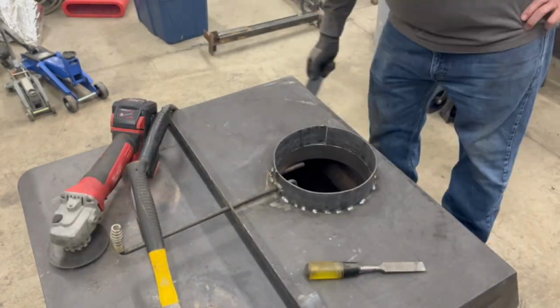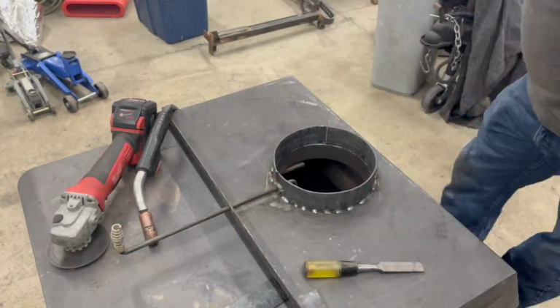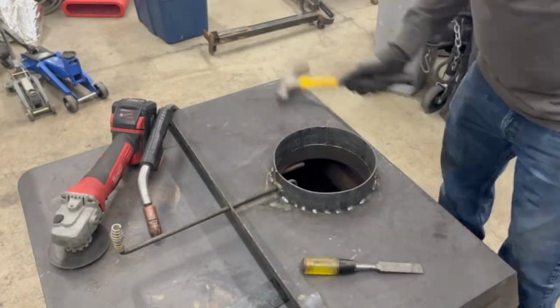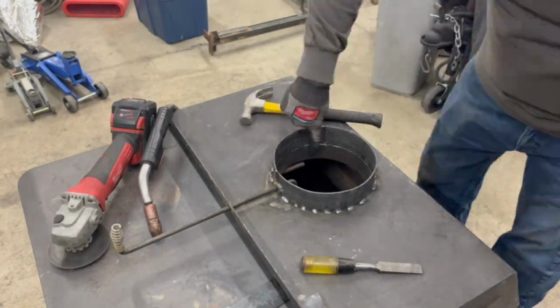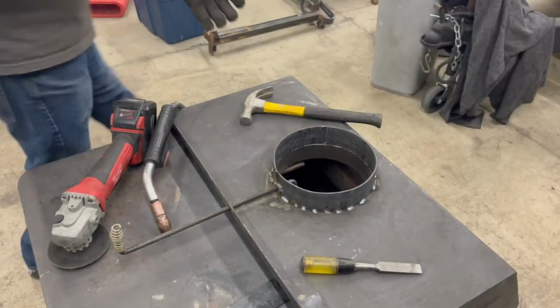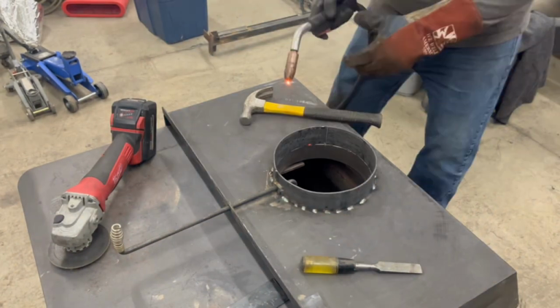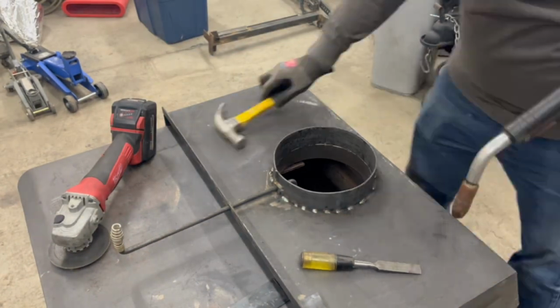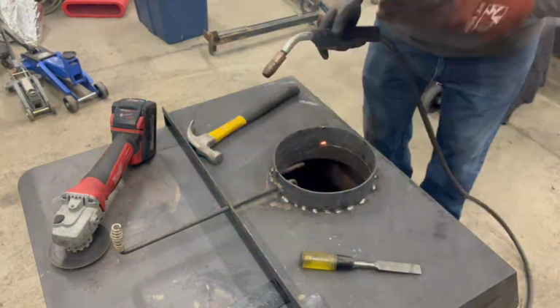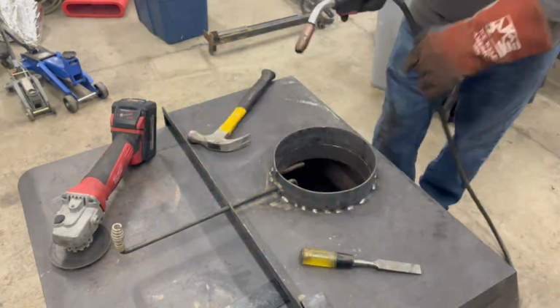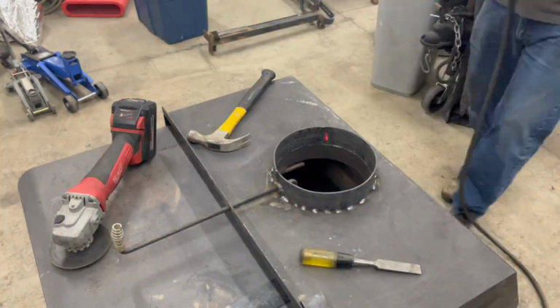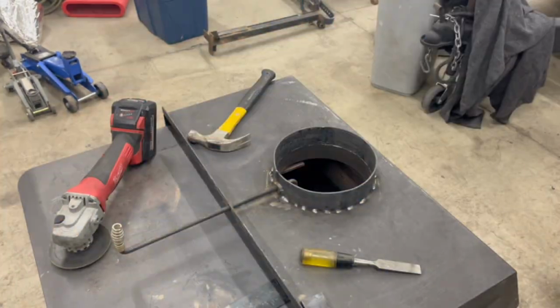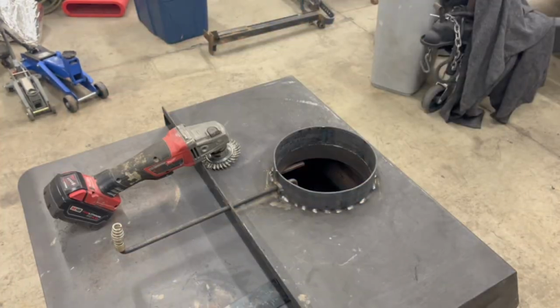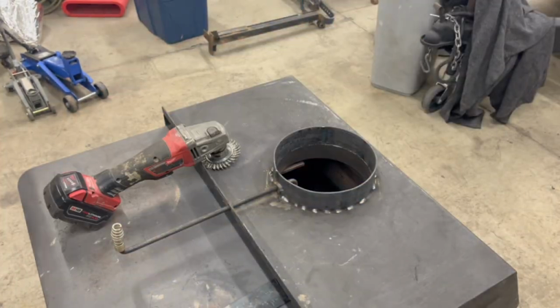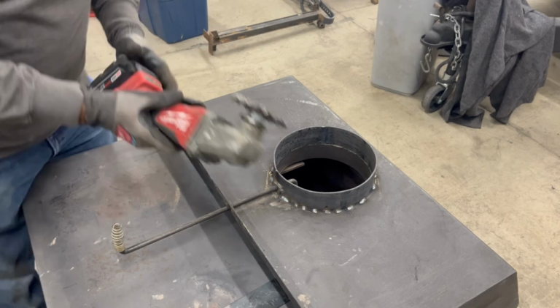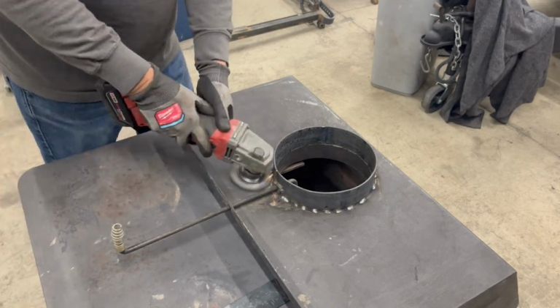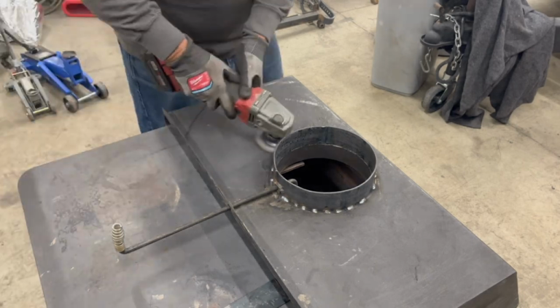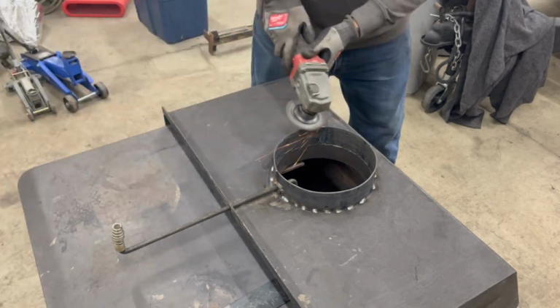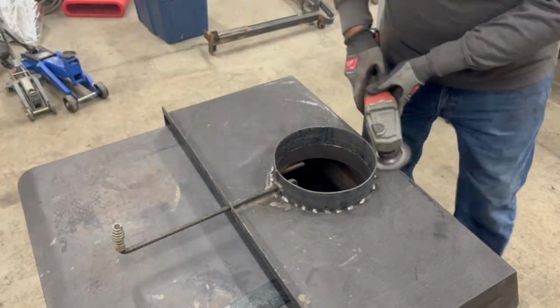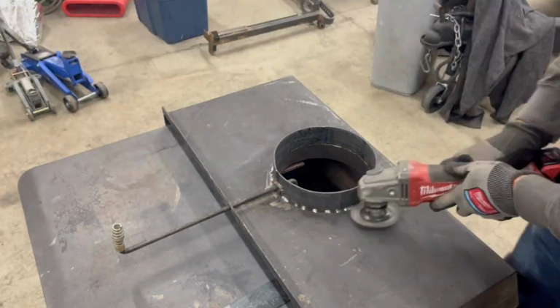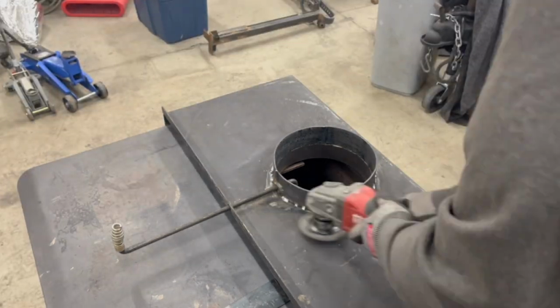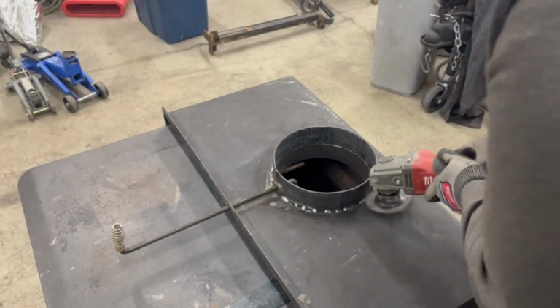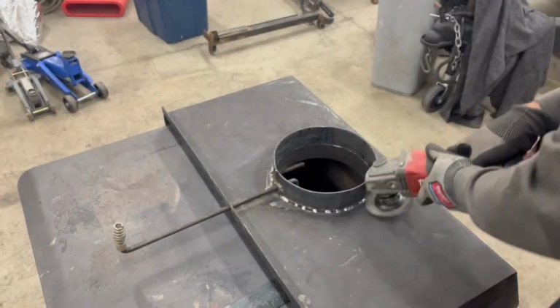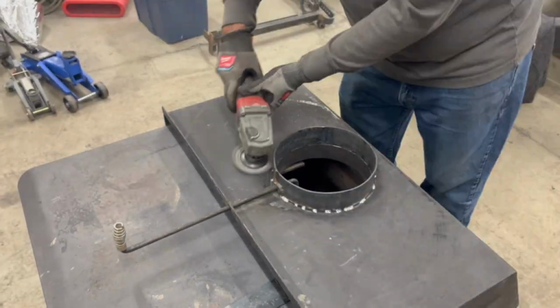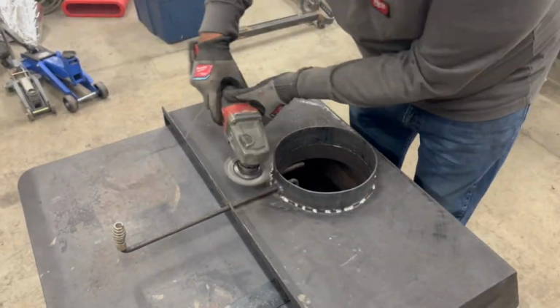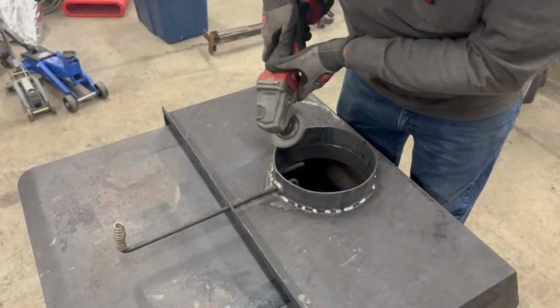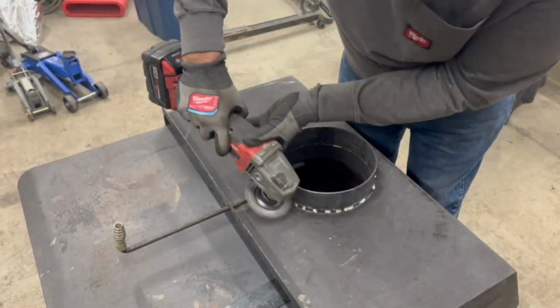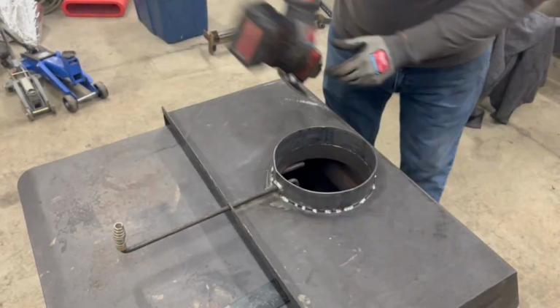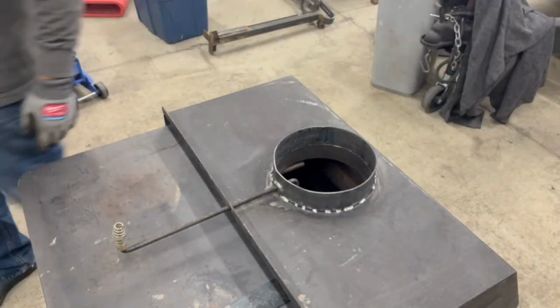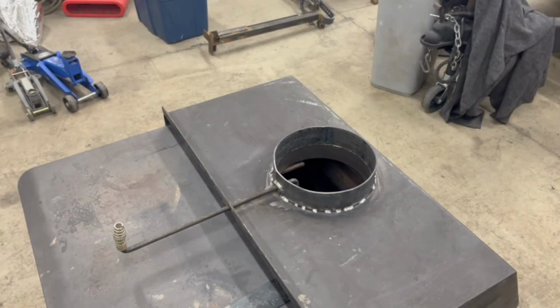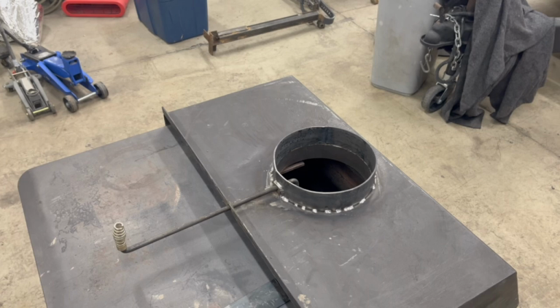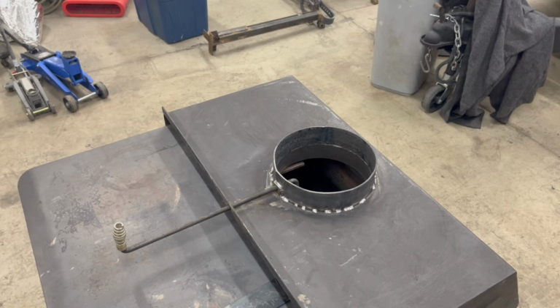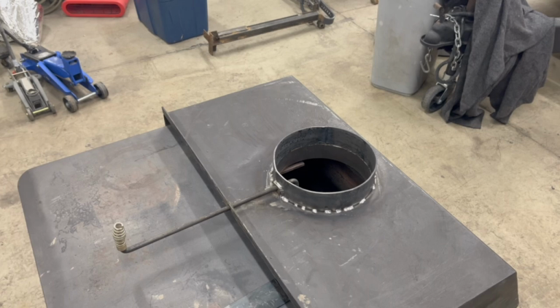Everything's fitted really nice. We're tack welded all the way around. Cleaning it up again and I'm just going to make sure we weld it for penetration.